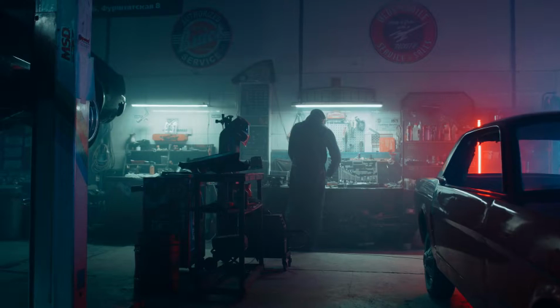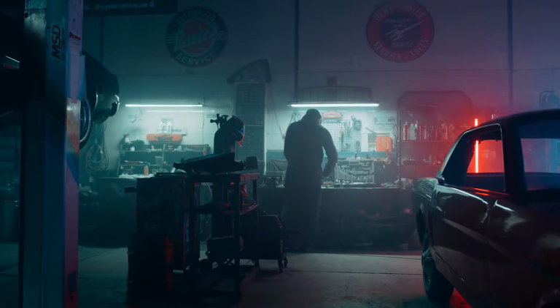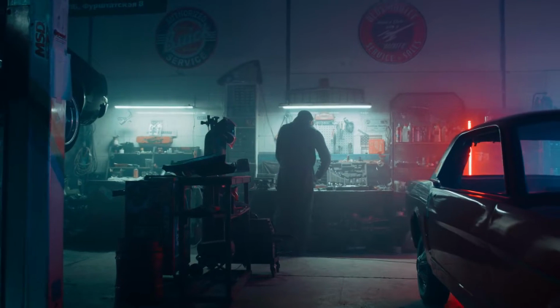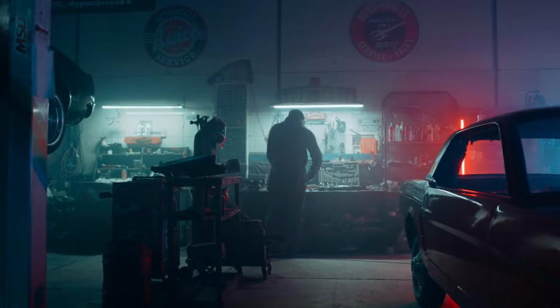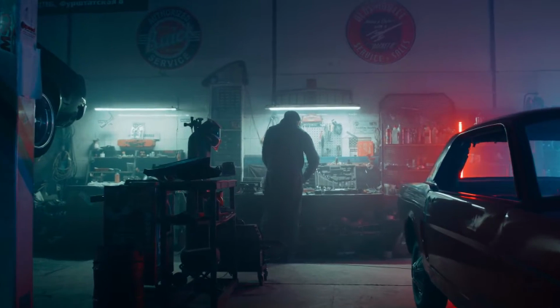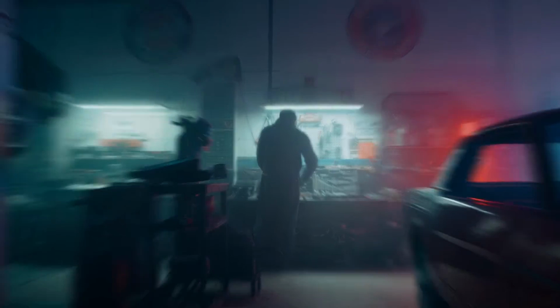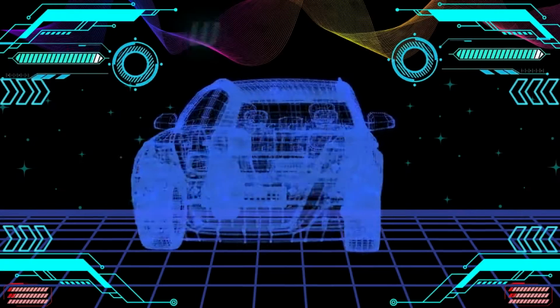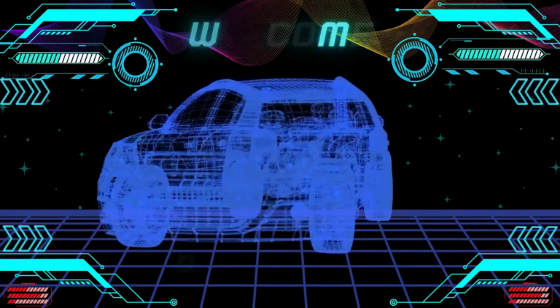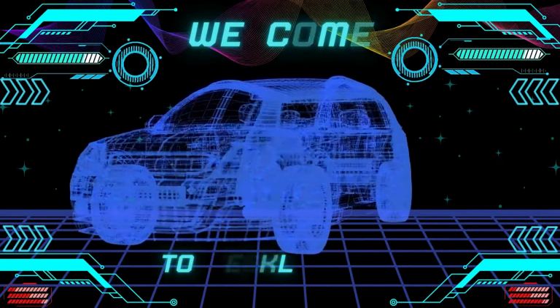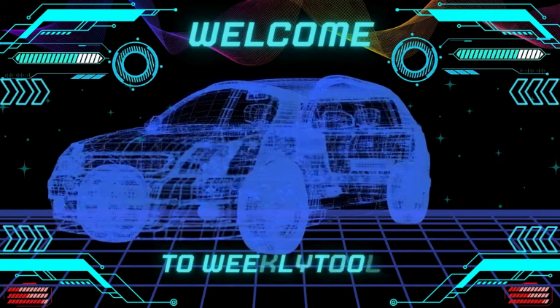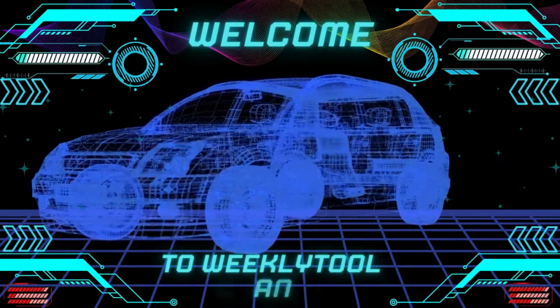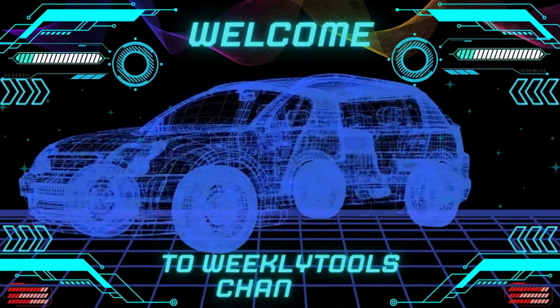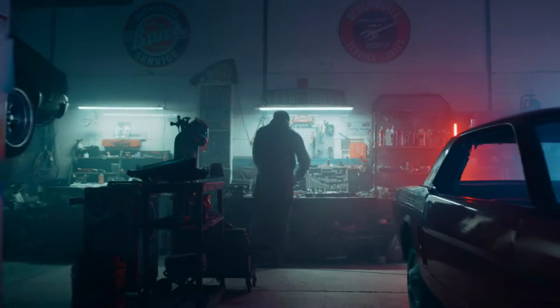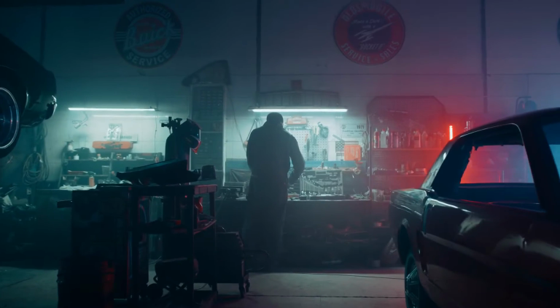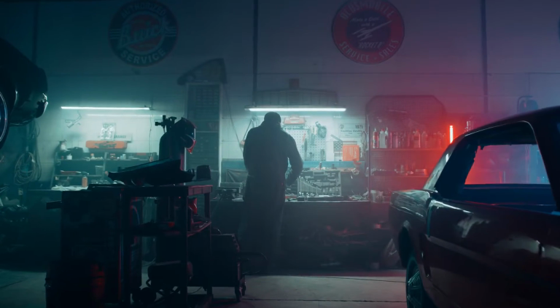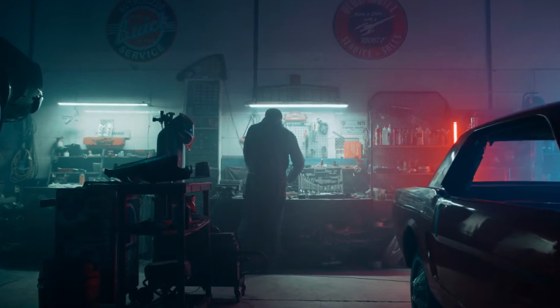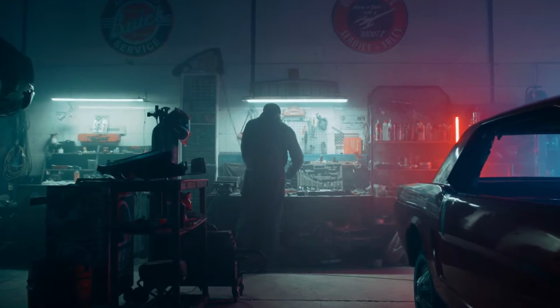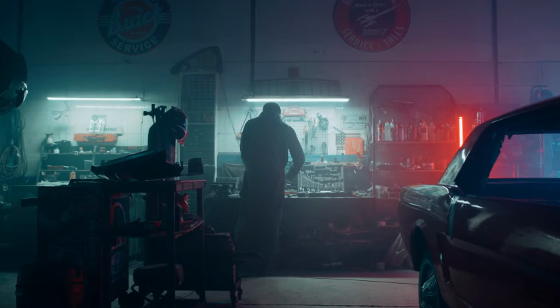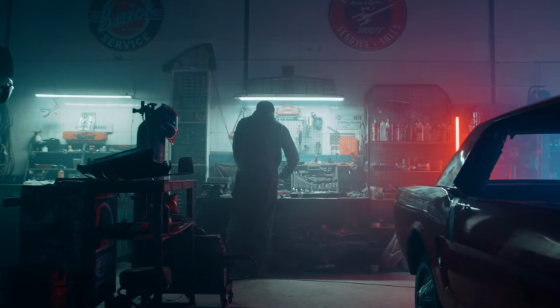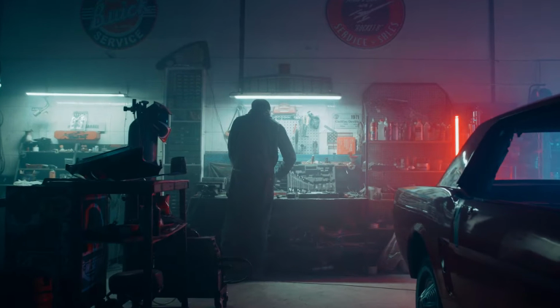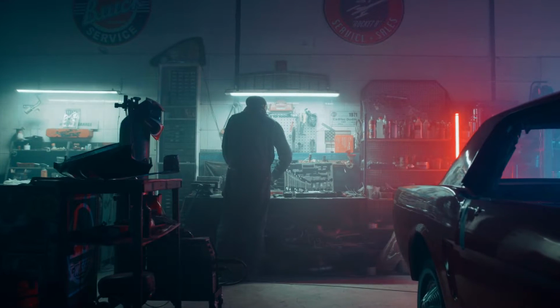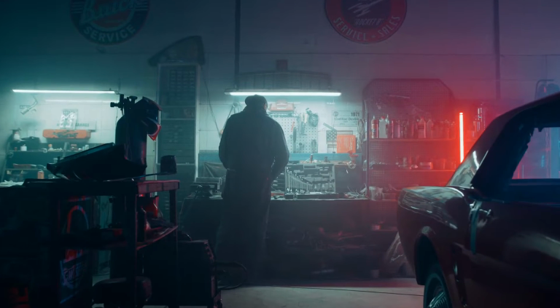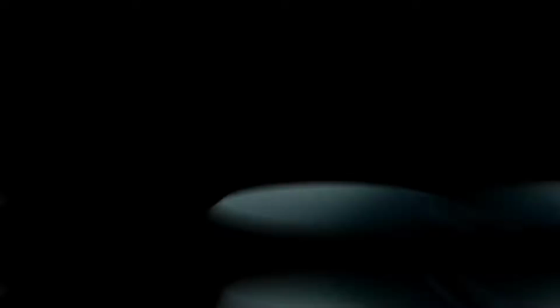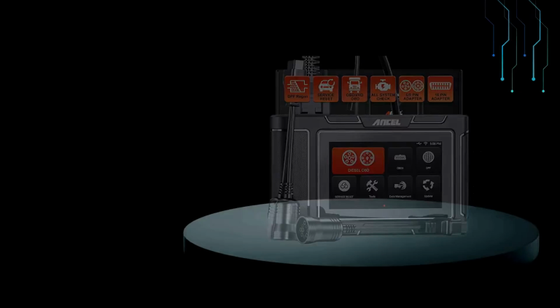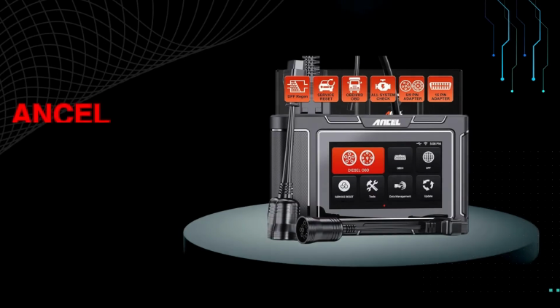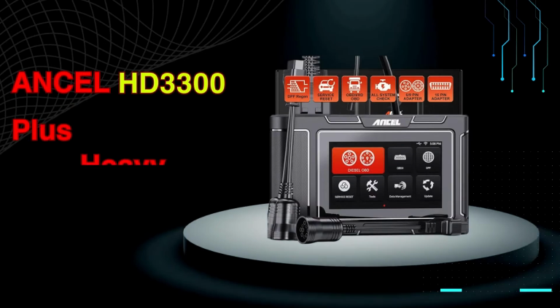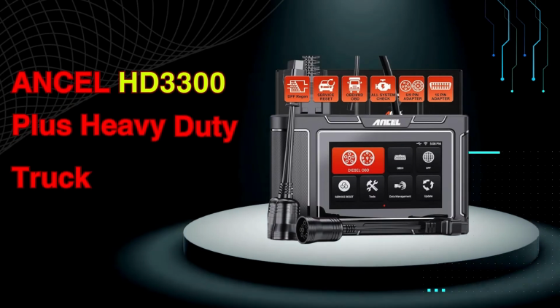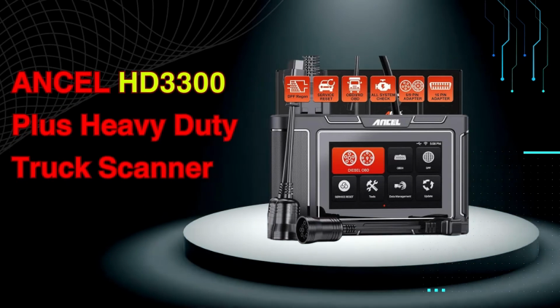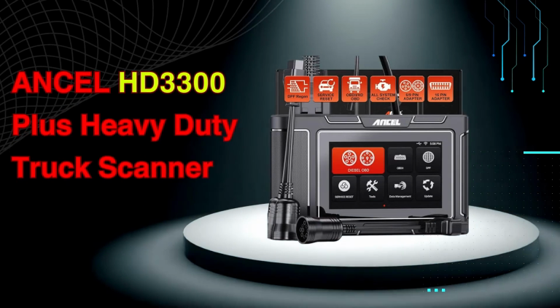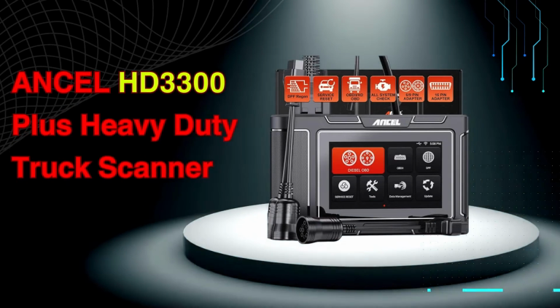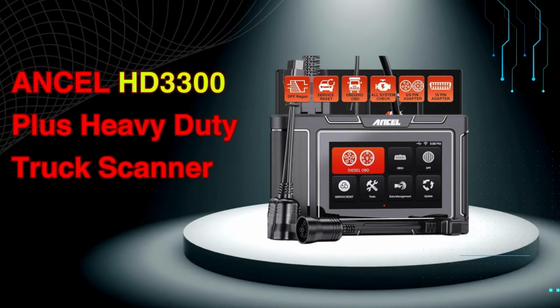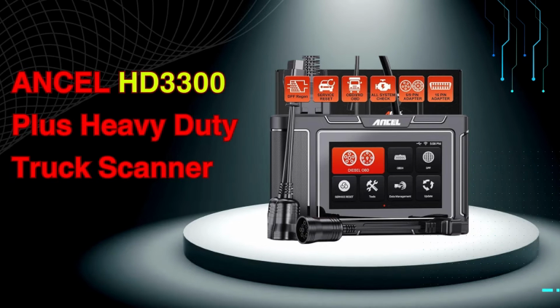Hey Gearheads and DIY Mechanics! Welcome back to our Weekly Tools channel. Today, we're diving into the world of heavy-duty trucks and getting our hands dirty with the Unsell HD3300 Plus Heavy-Duty Truck Scanner.